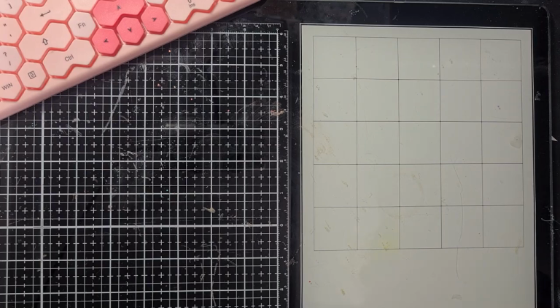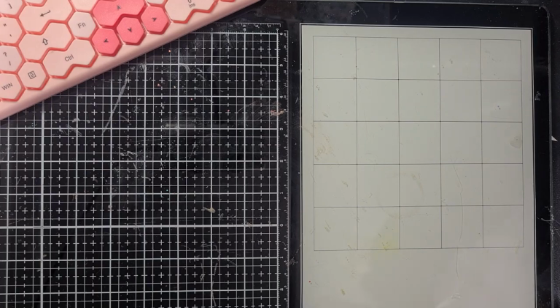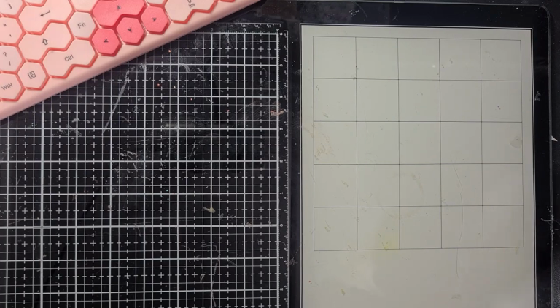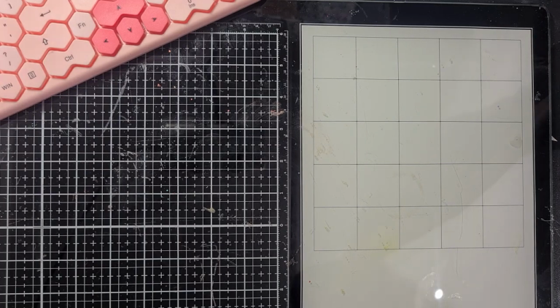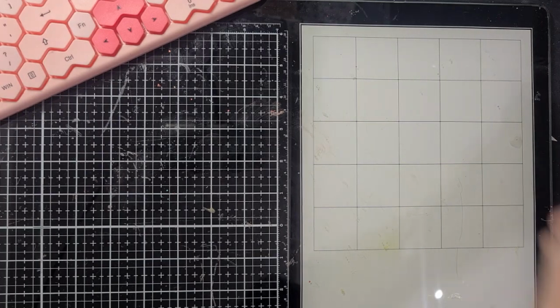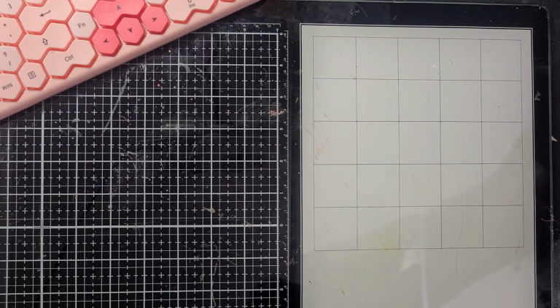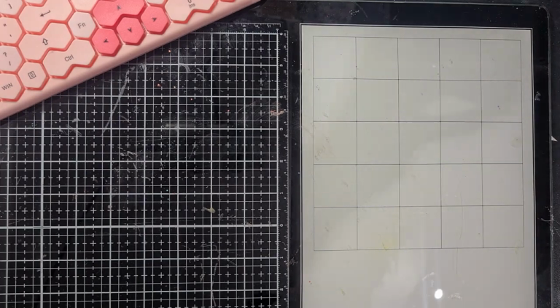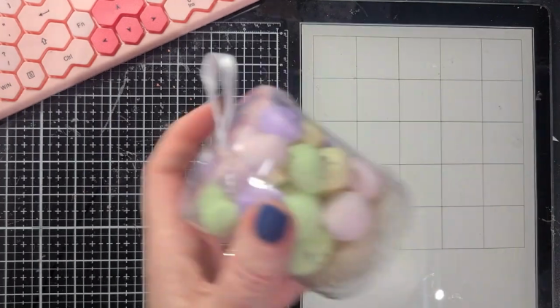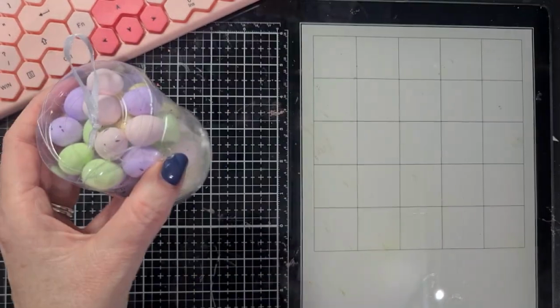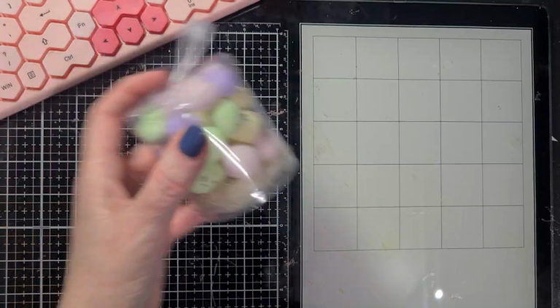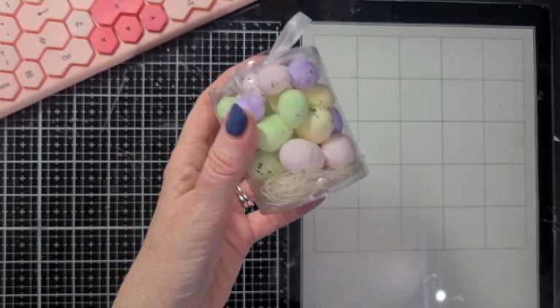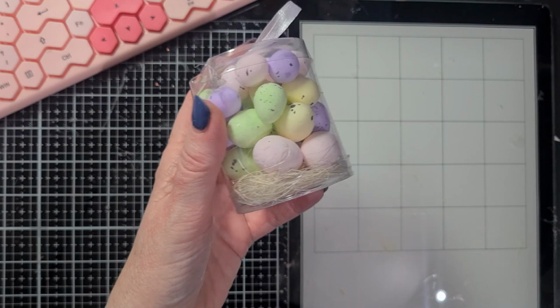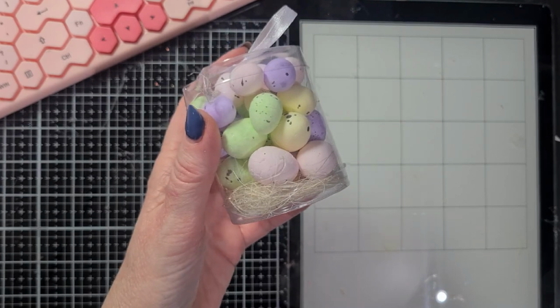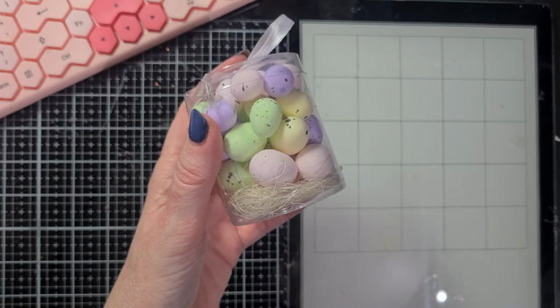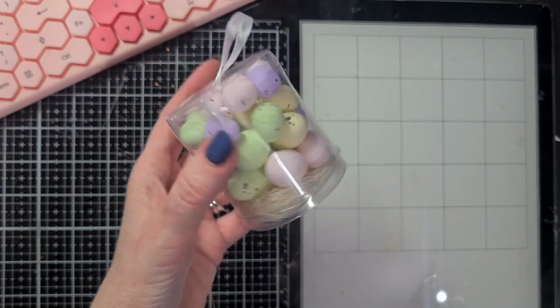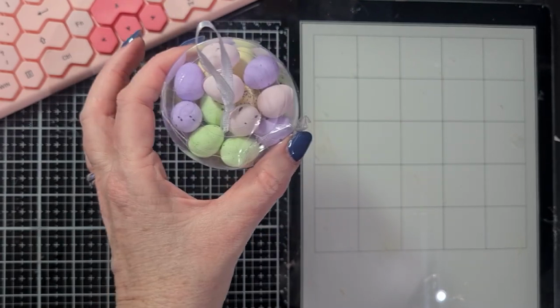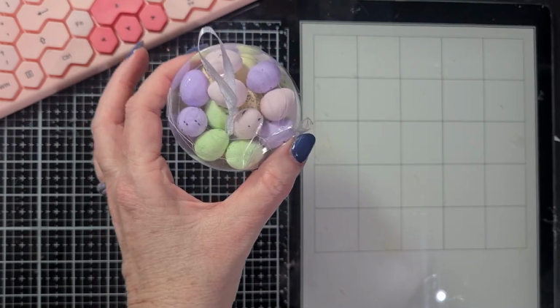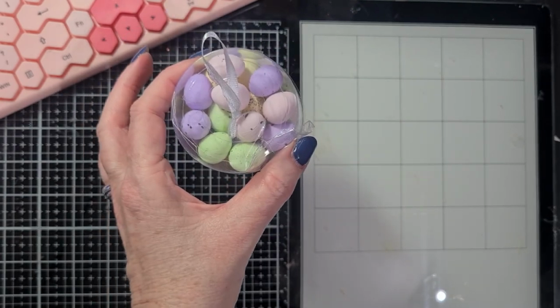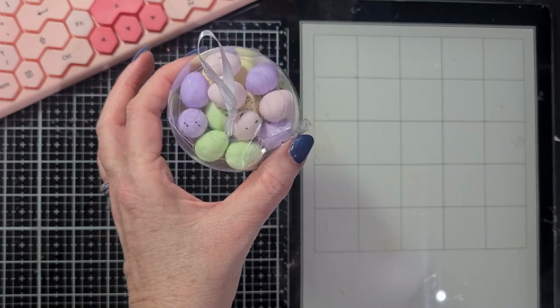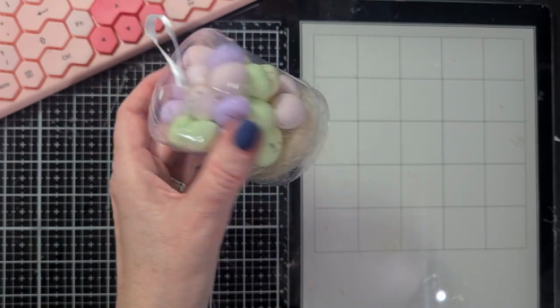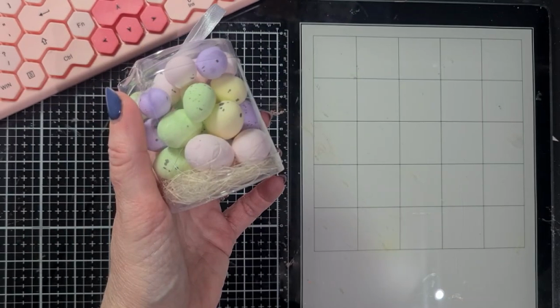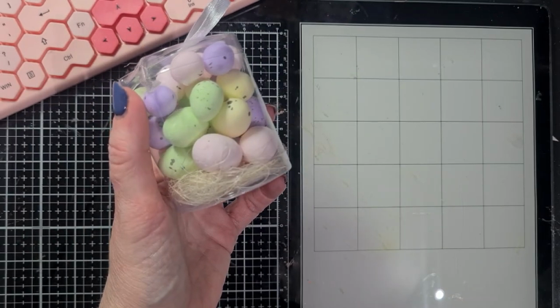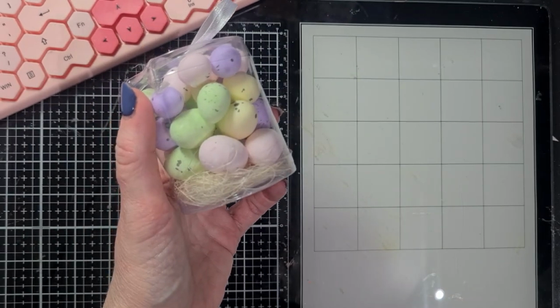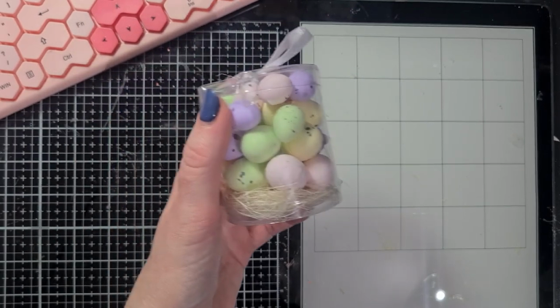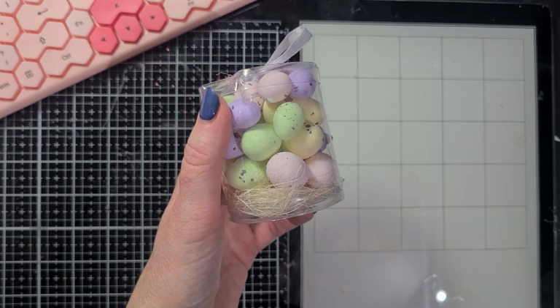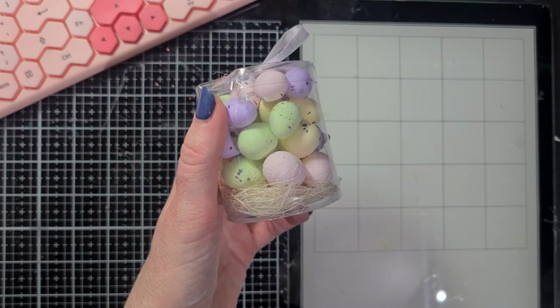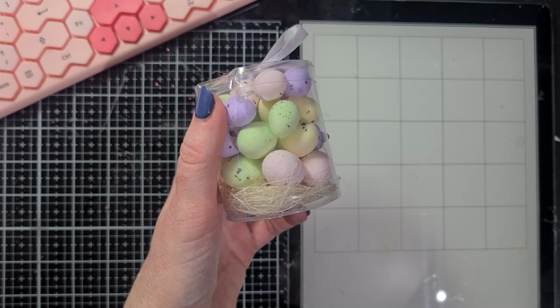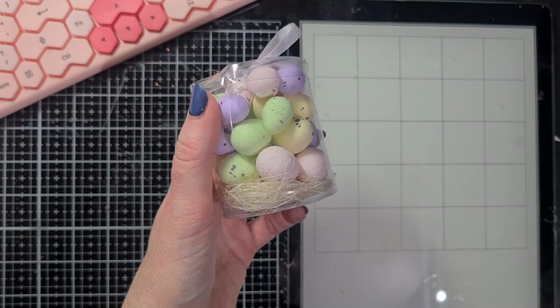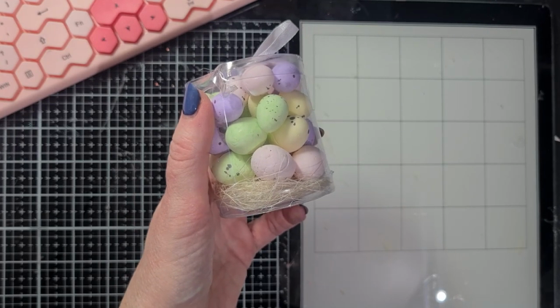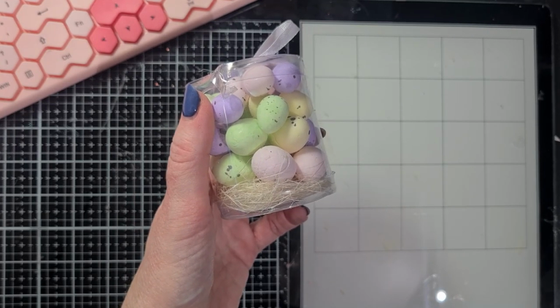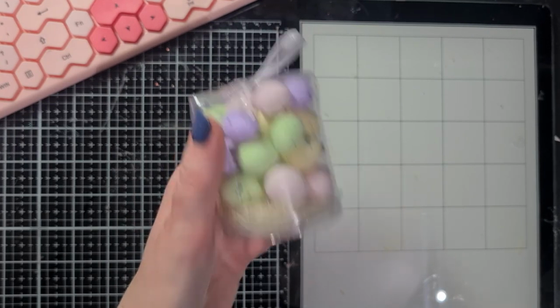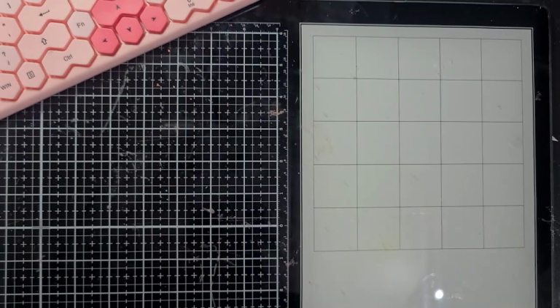For Easter I also found some decoration eggs that I can use for making pictures and for my table decor downstairs.